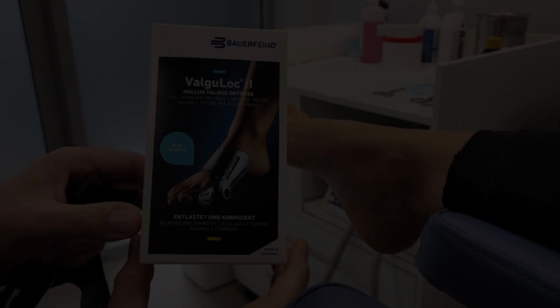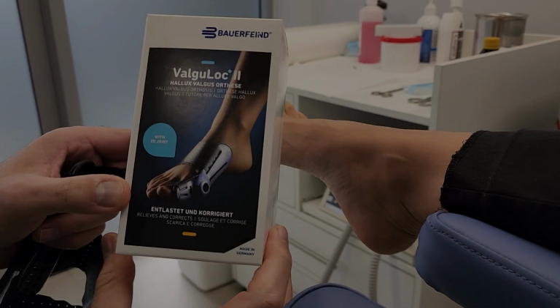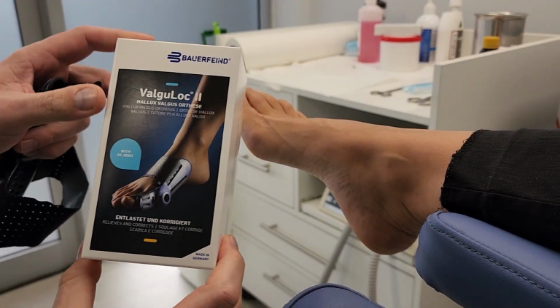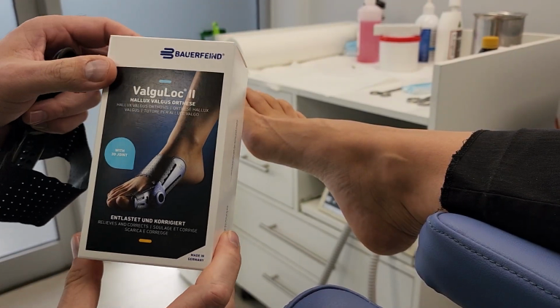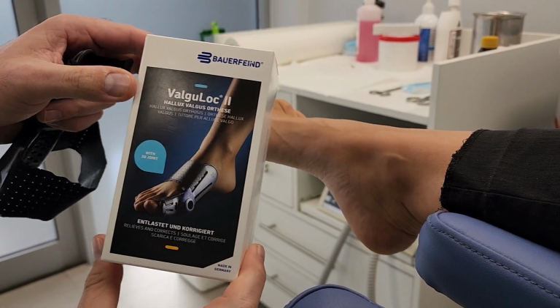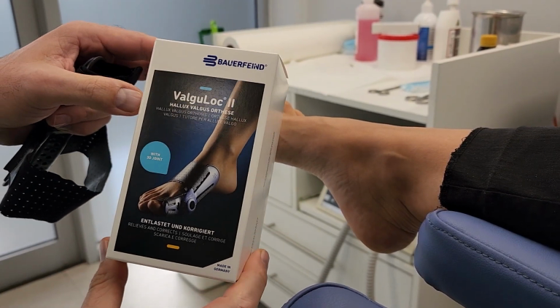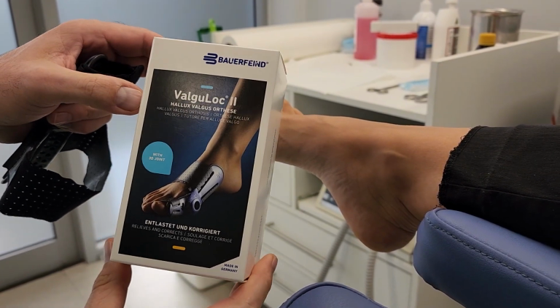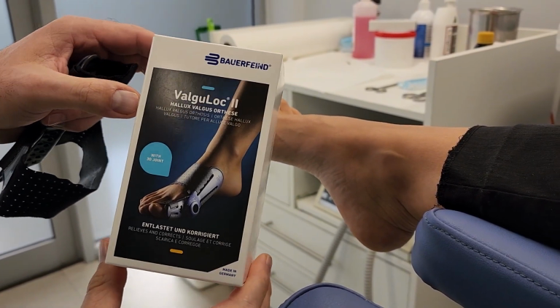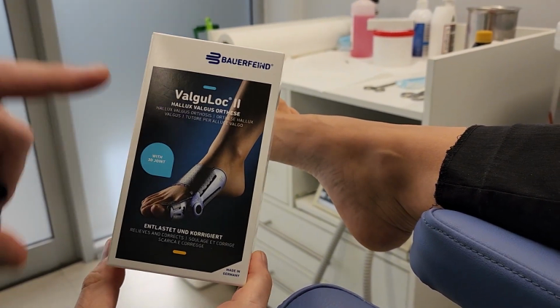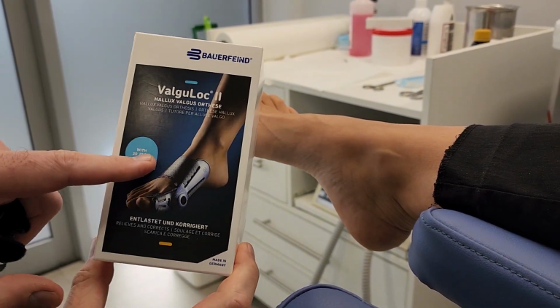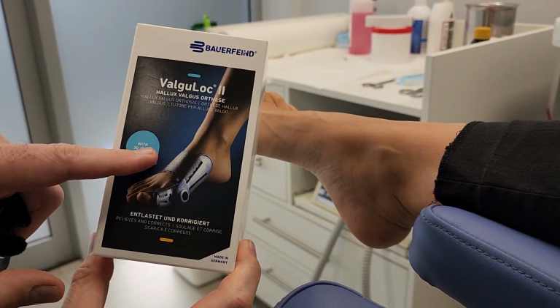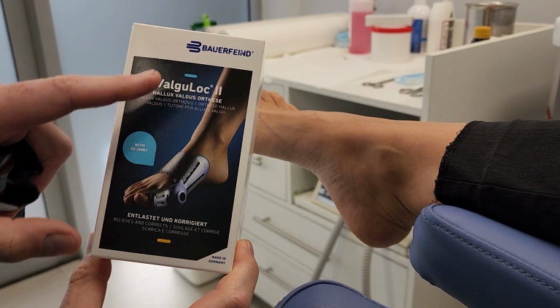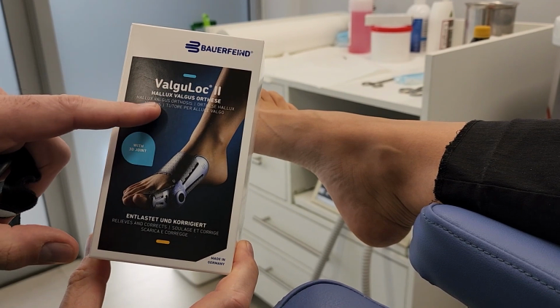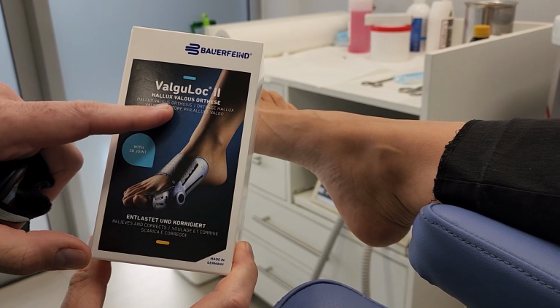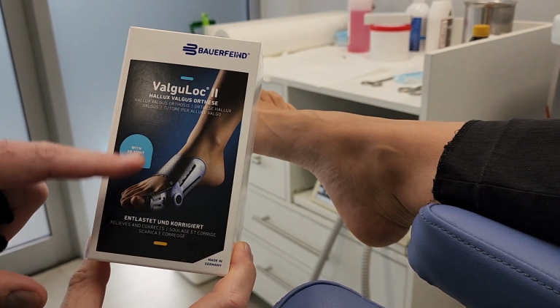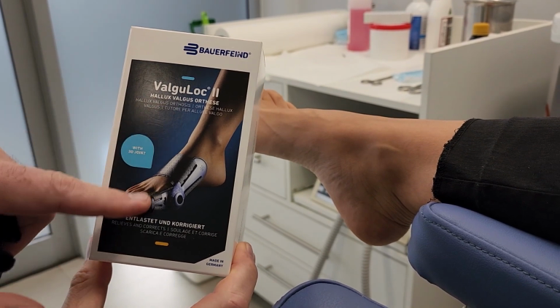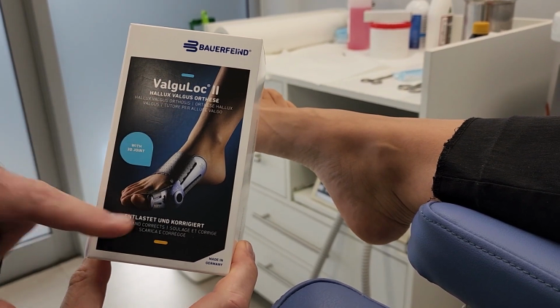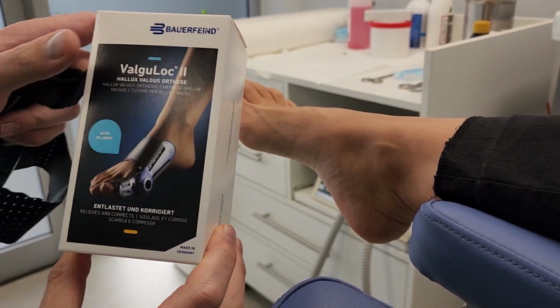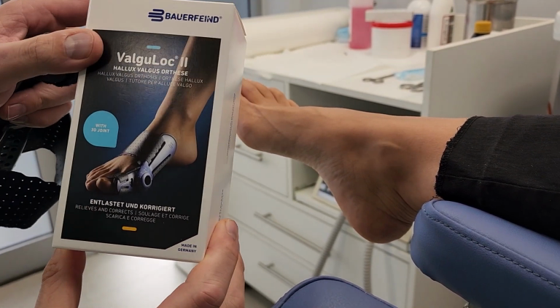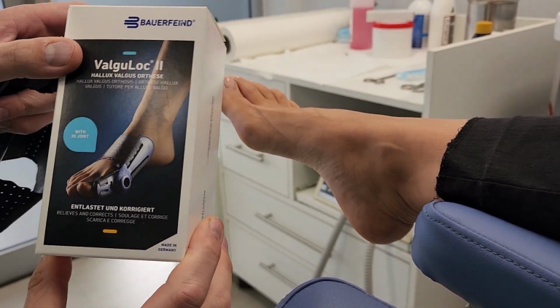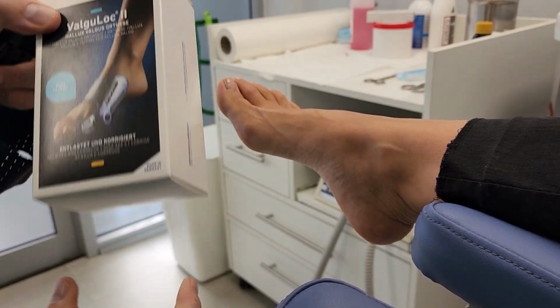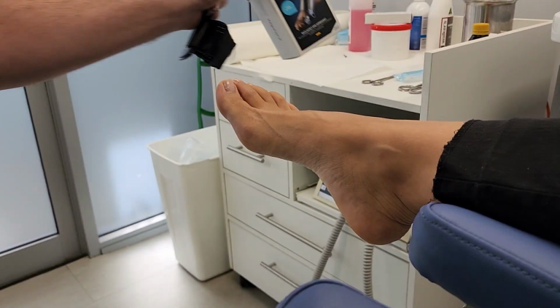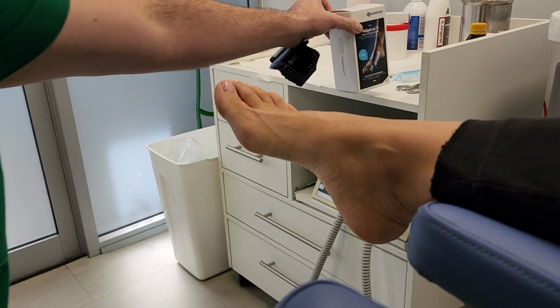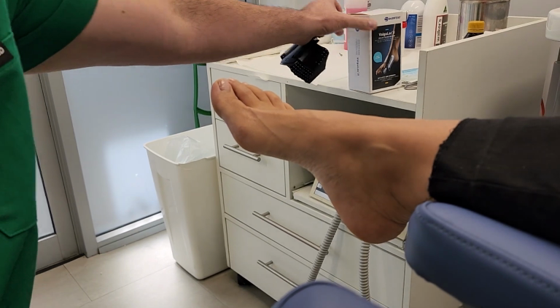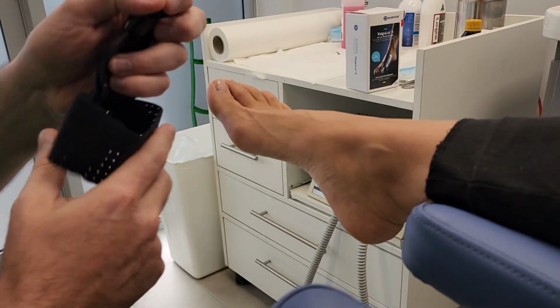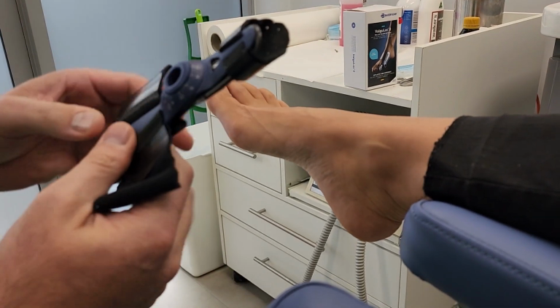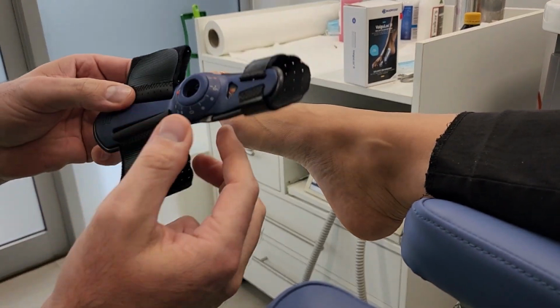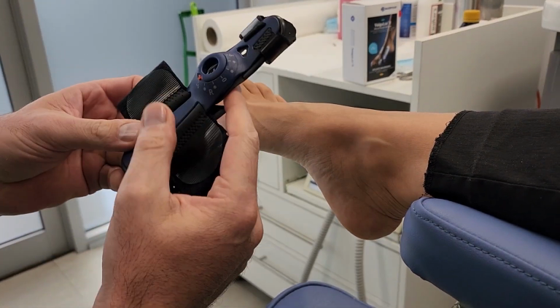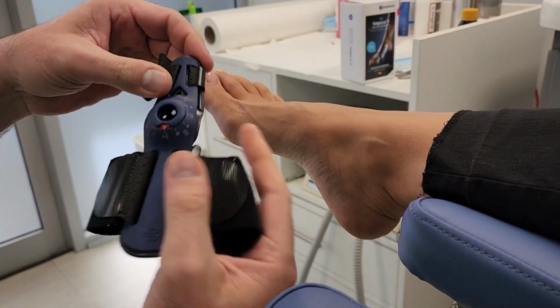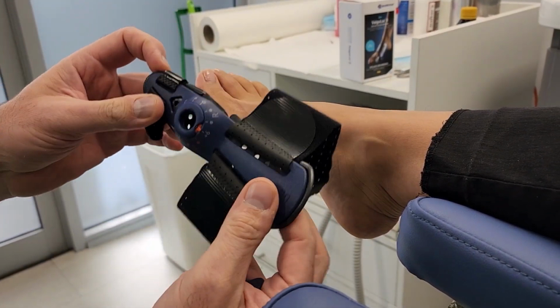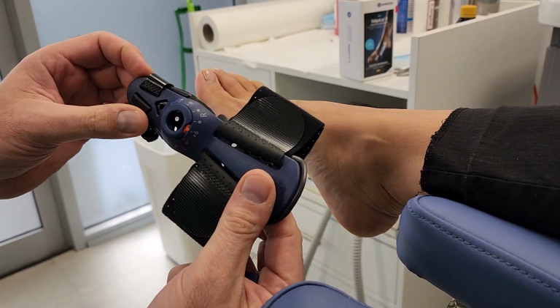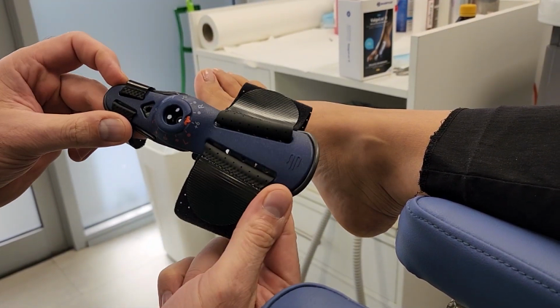Hi all. I normally don't do product reviews, but I want to talk about this brace from Boafine — it's called the Valulock 2 — and I've been using this a fair bit for patients with first MTP joint pain.